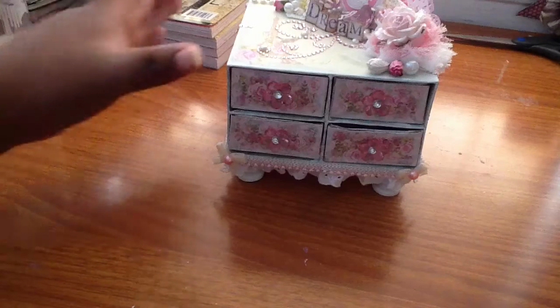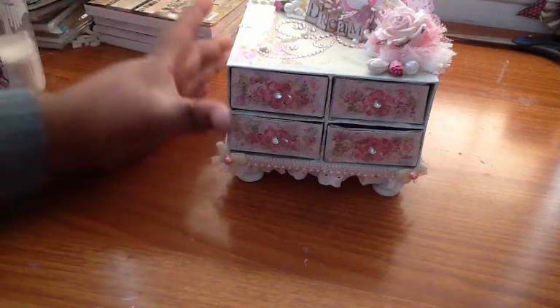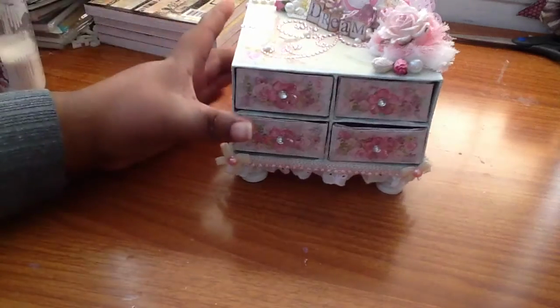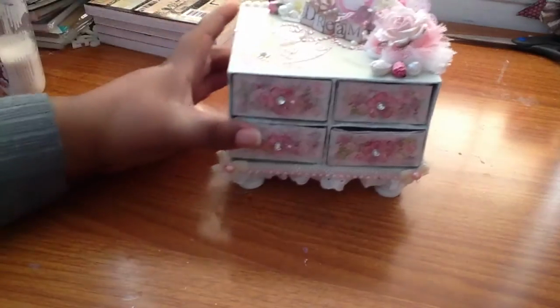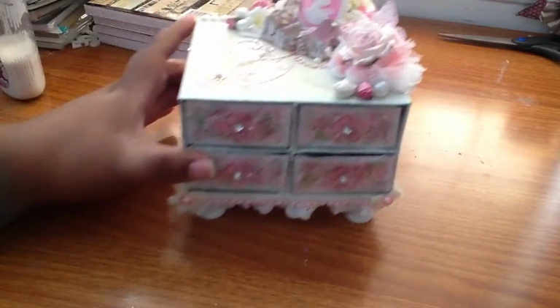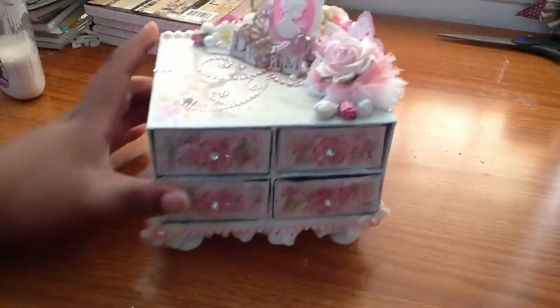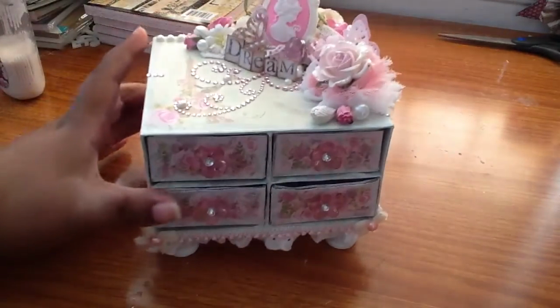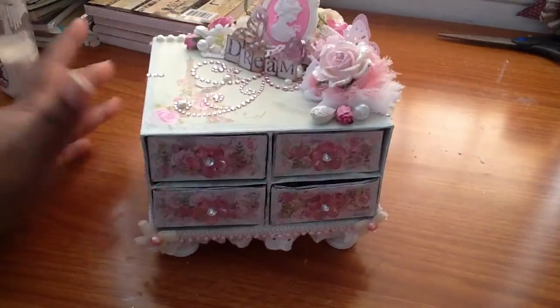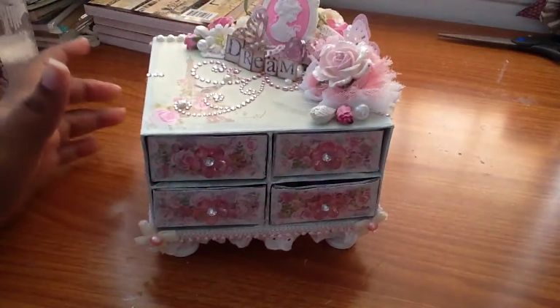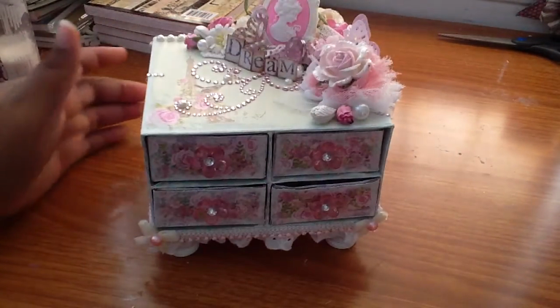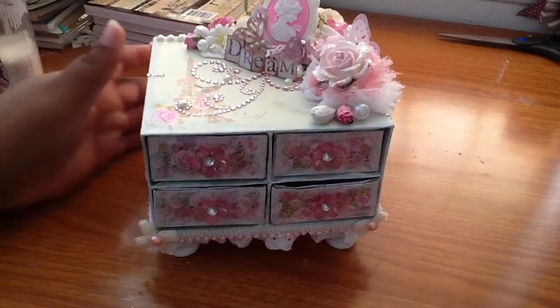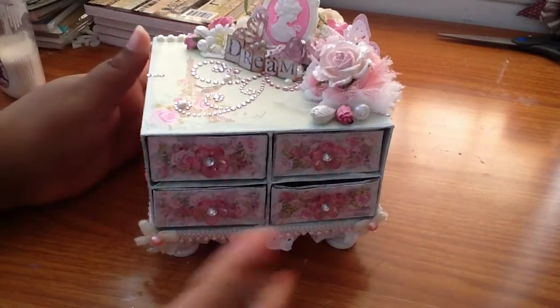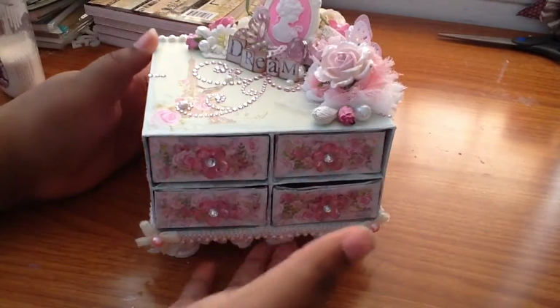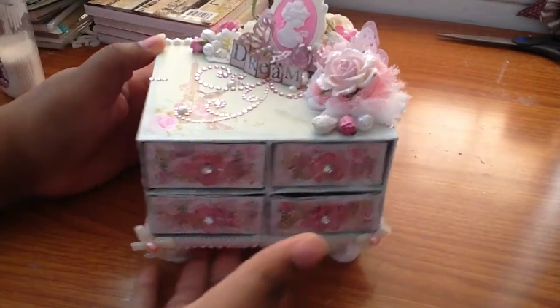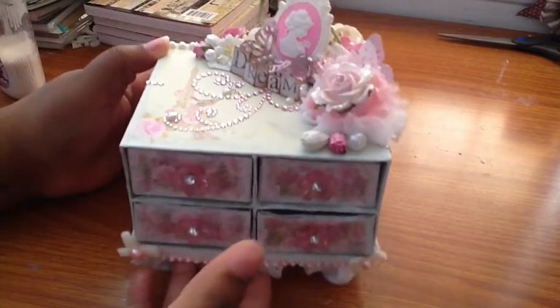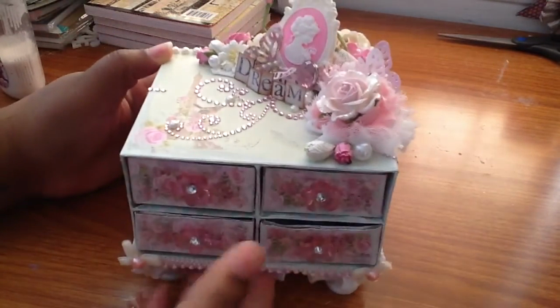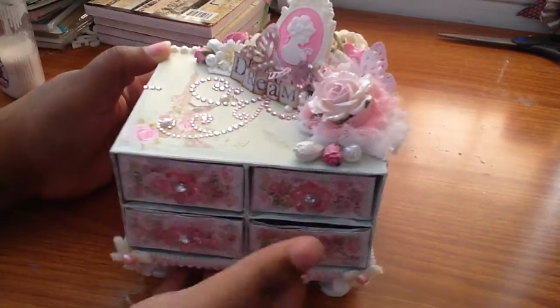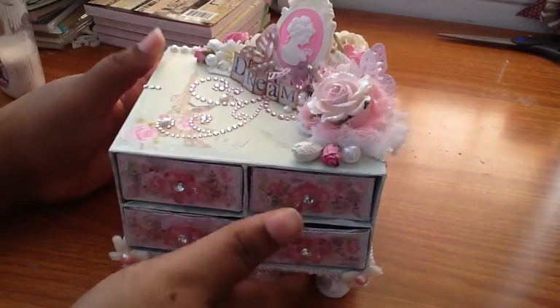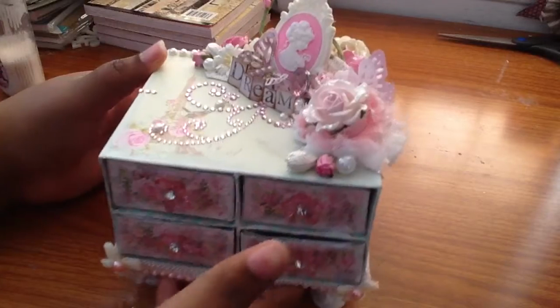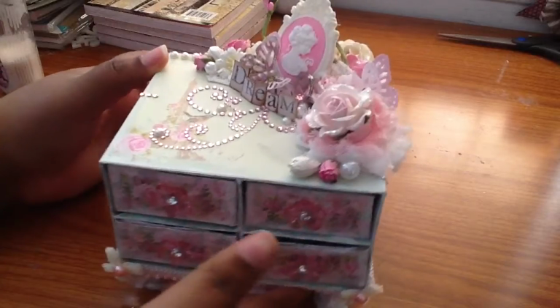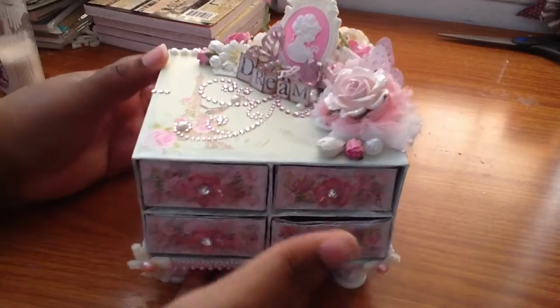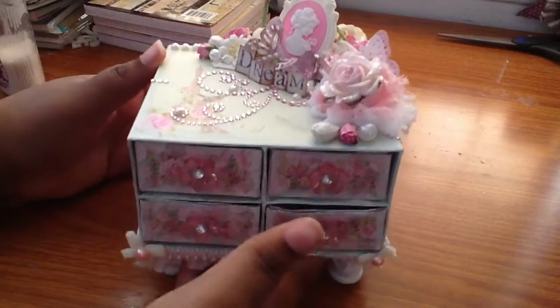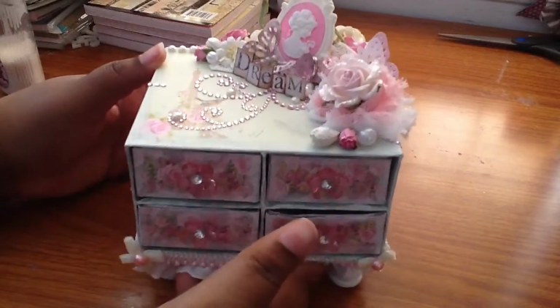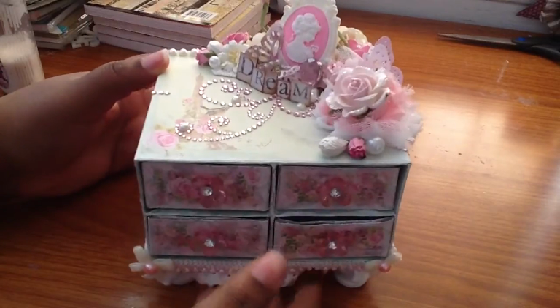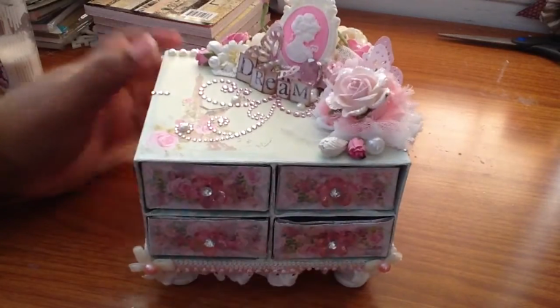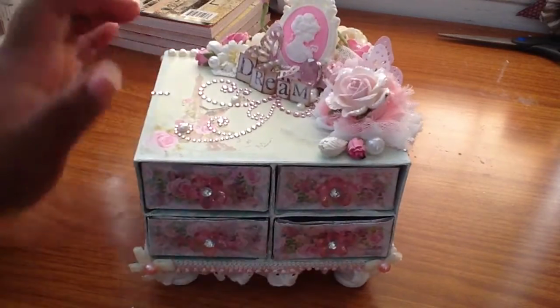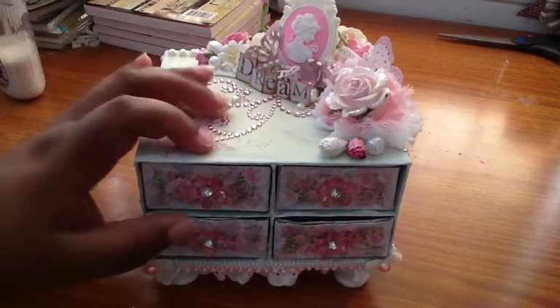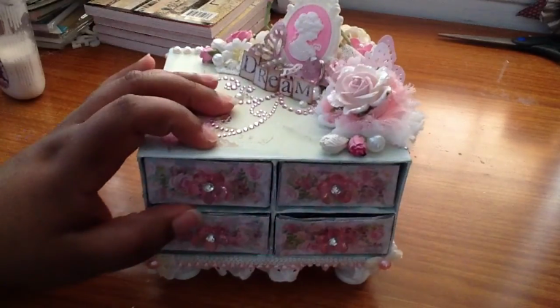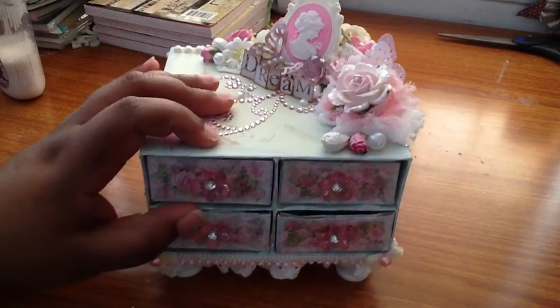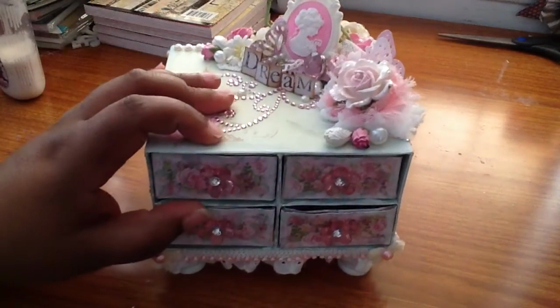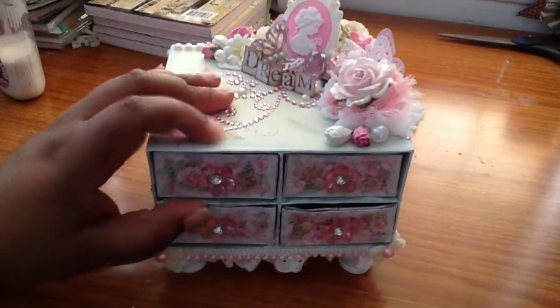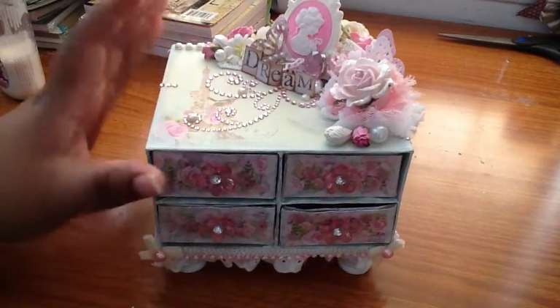Hi everyone, it's me Kamika and I'm here with the Project Share. The project I'm going to share with you guys is an altered matchbox dresser that I made.